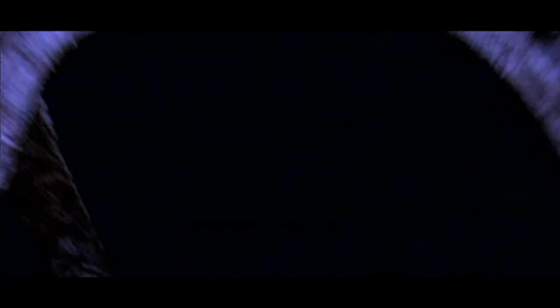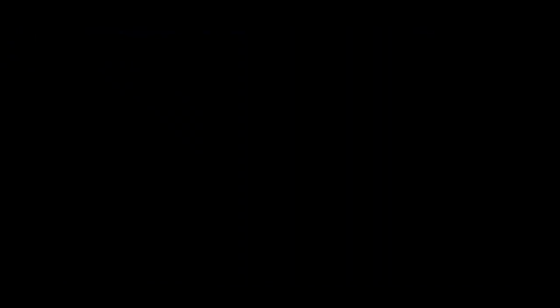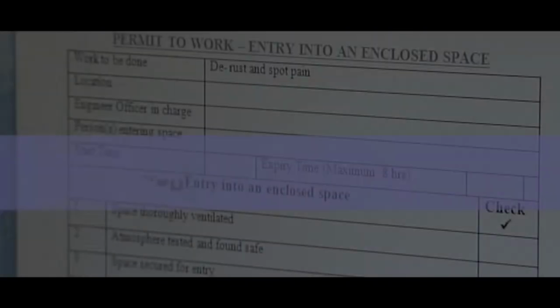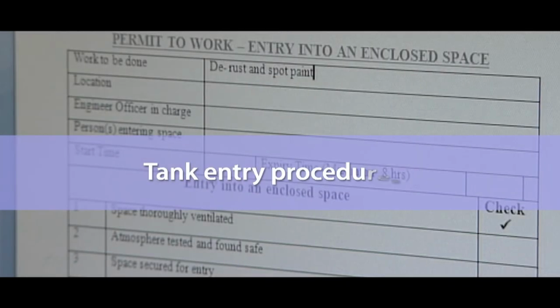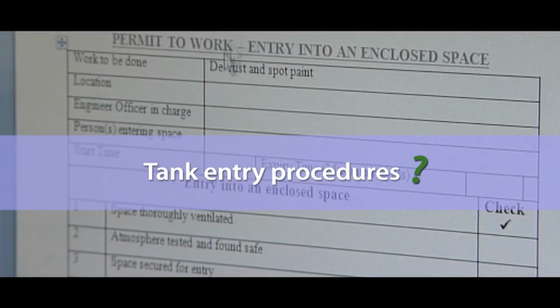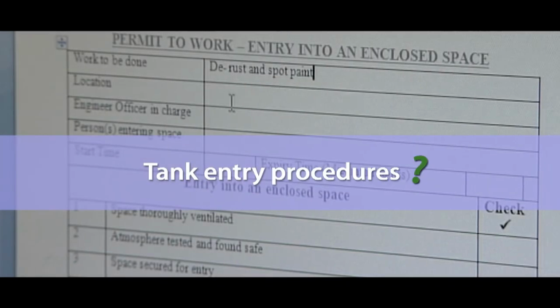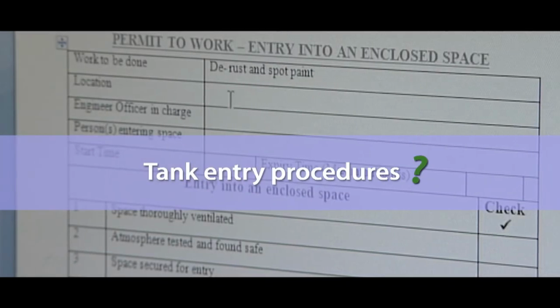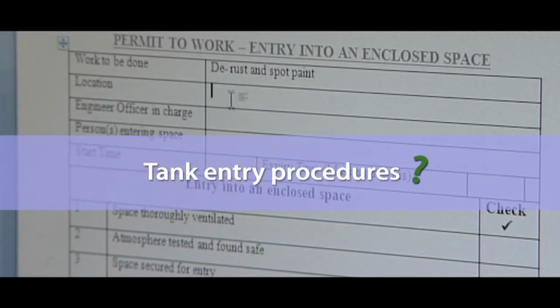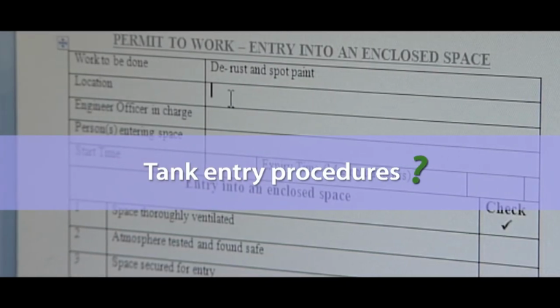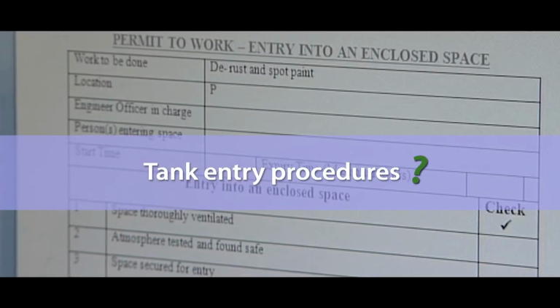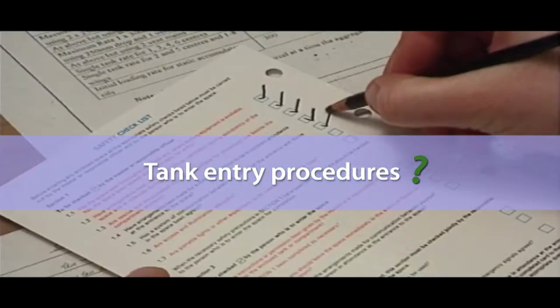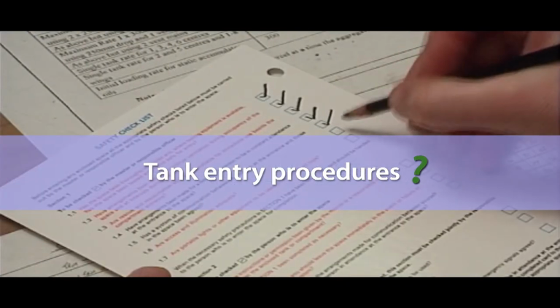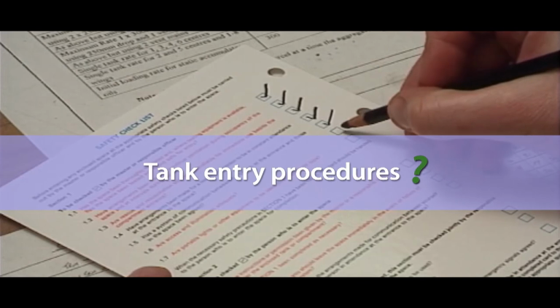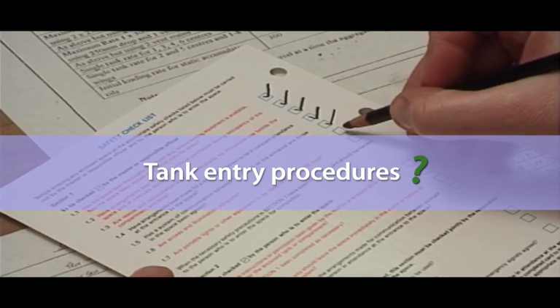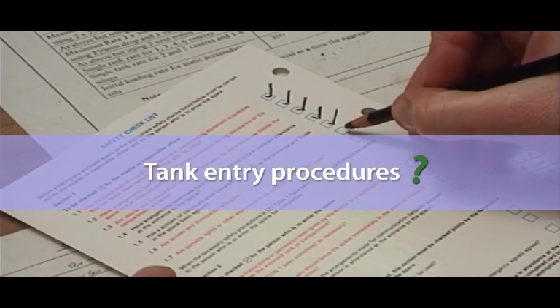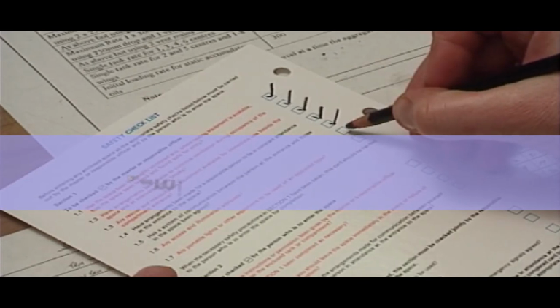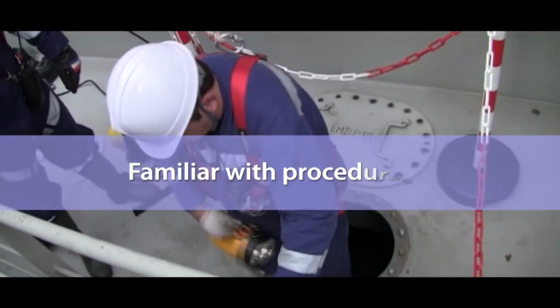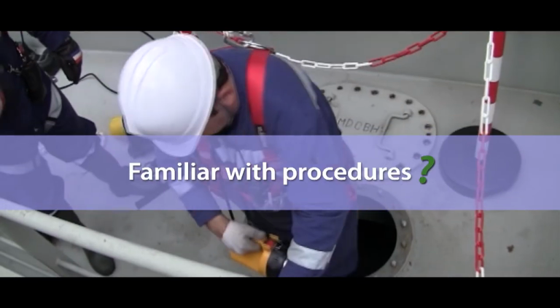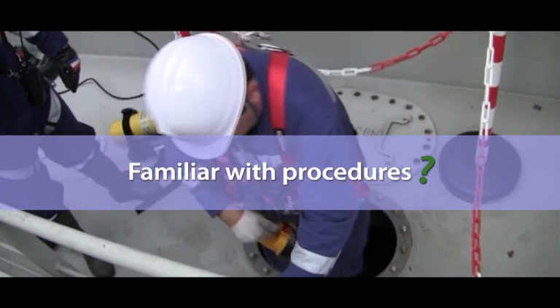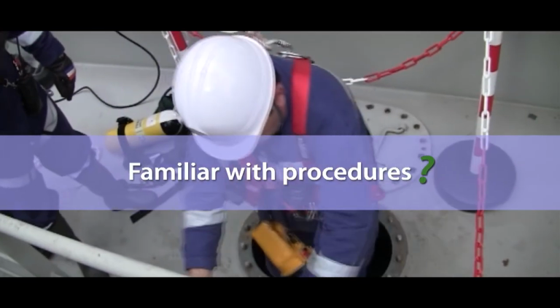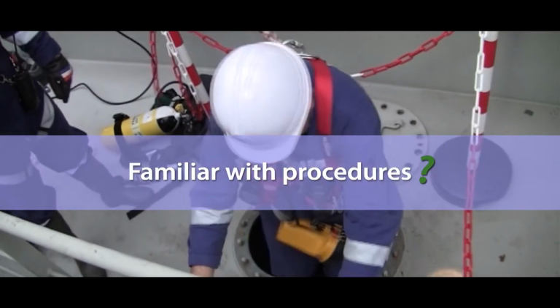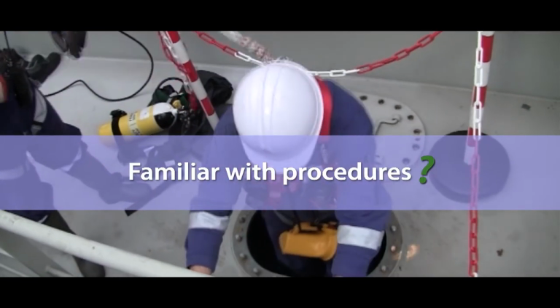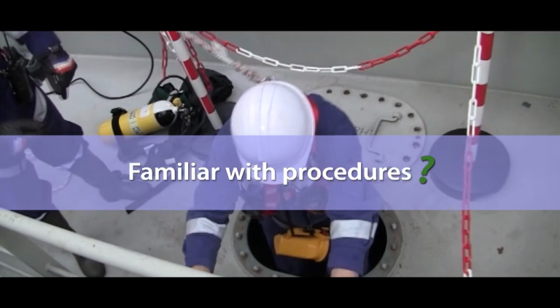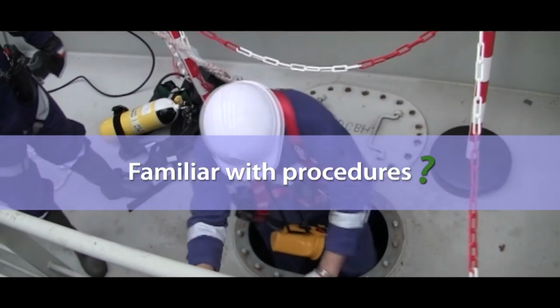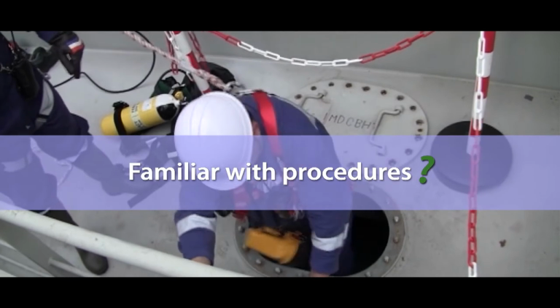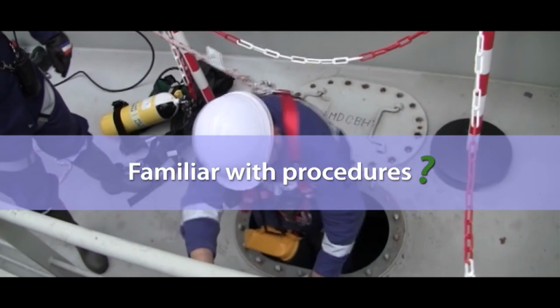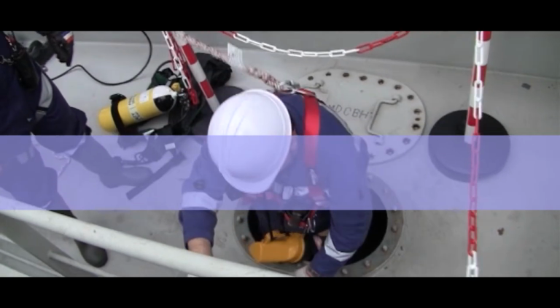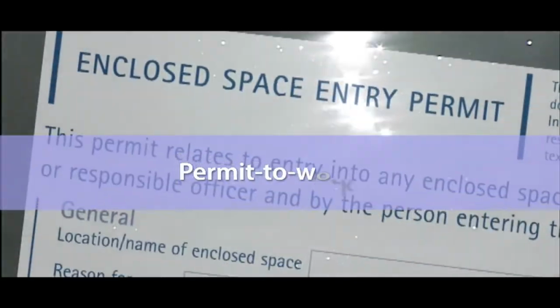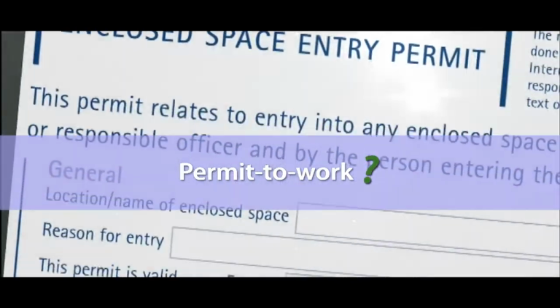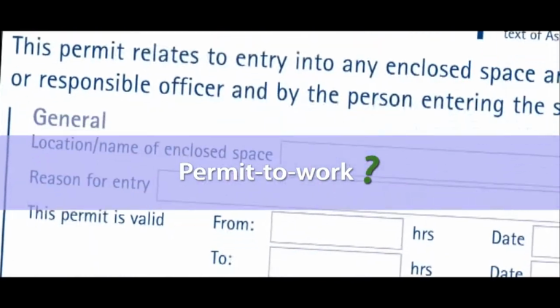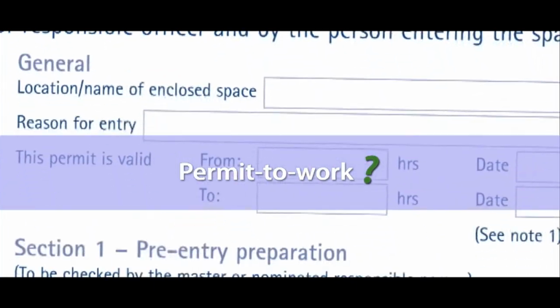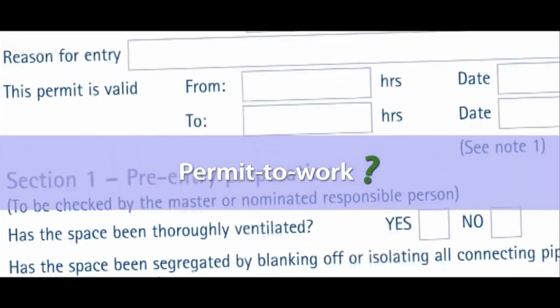Does your company have tank entry procedures that follow industry guidelines? Are you familiar with the procedures for entering into enclosed spaces? Do you use a permit to work system for entry?